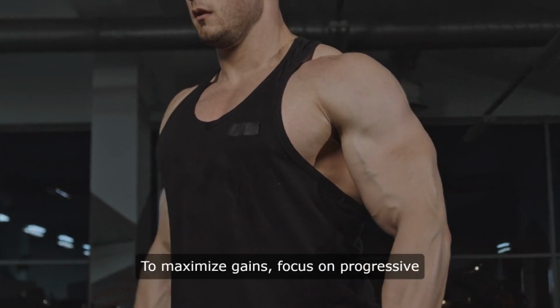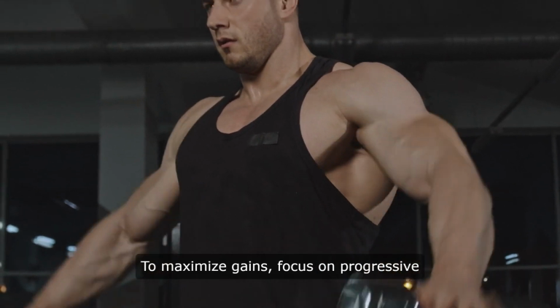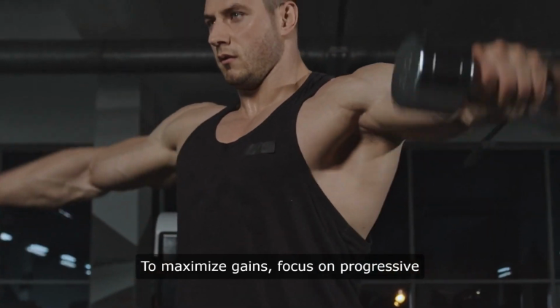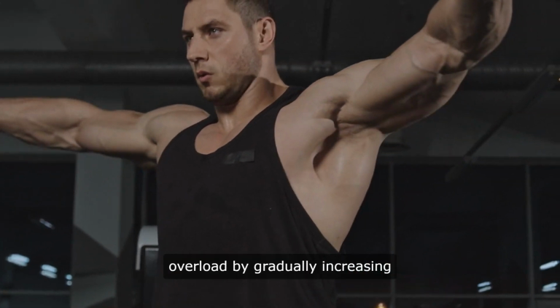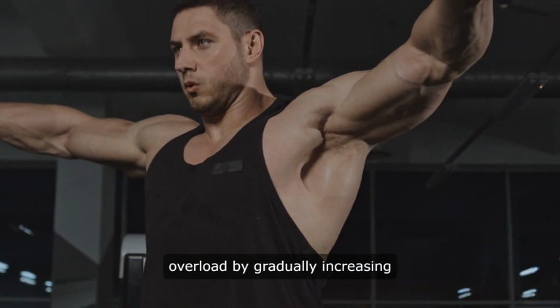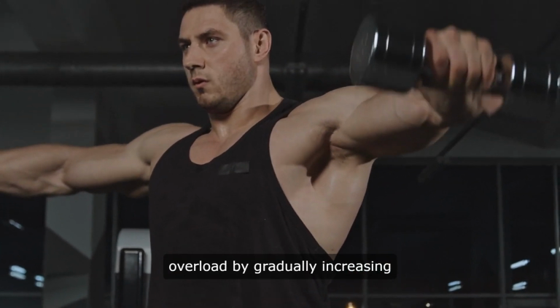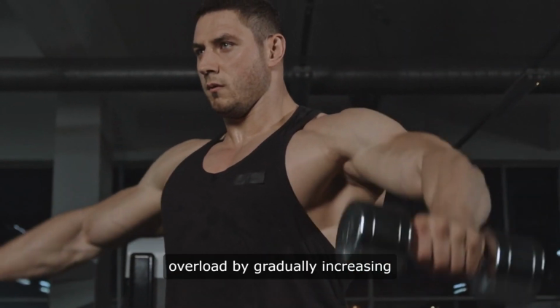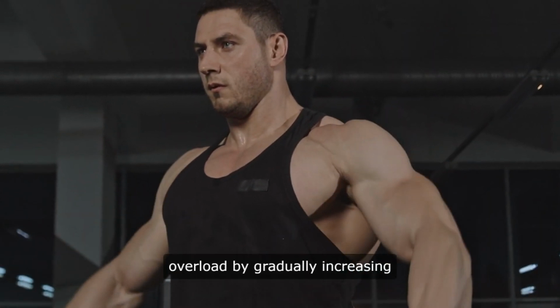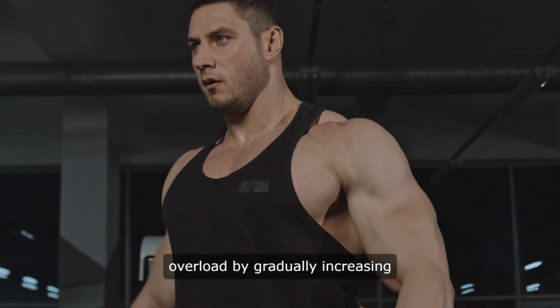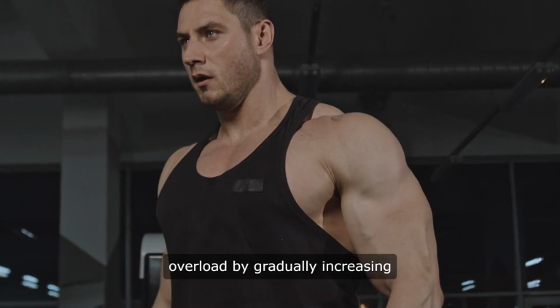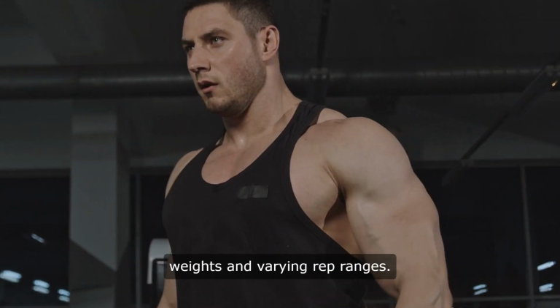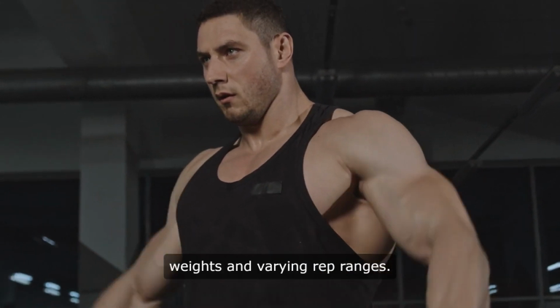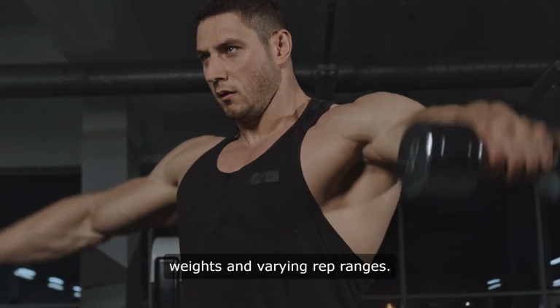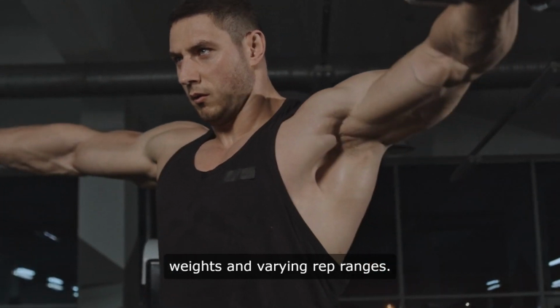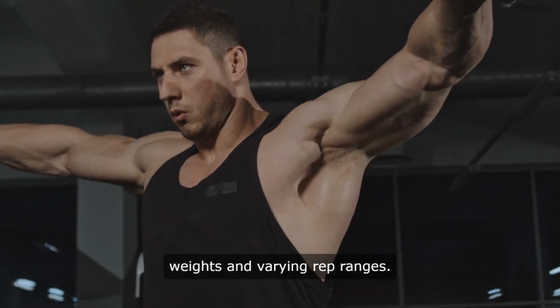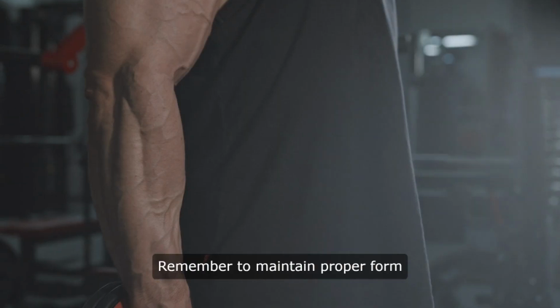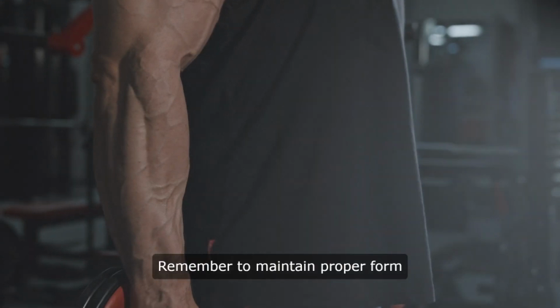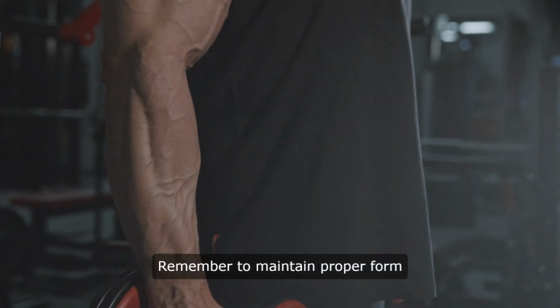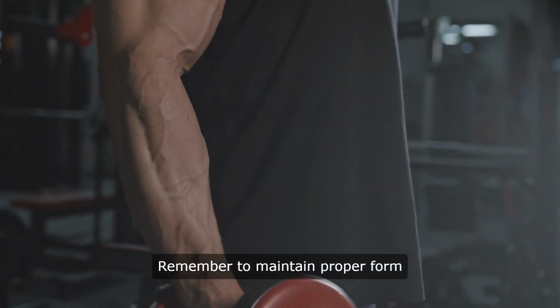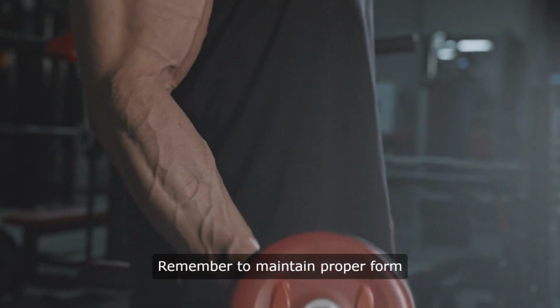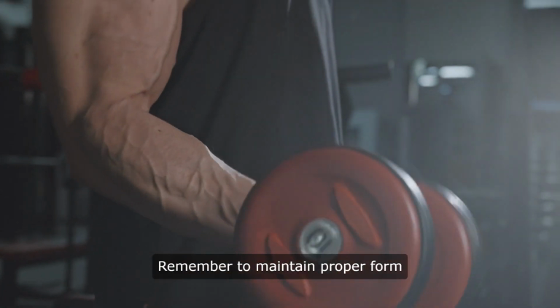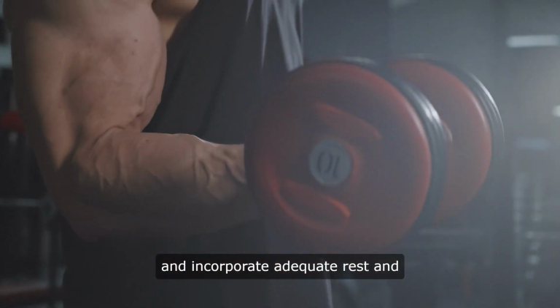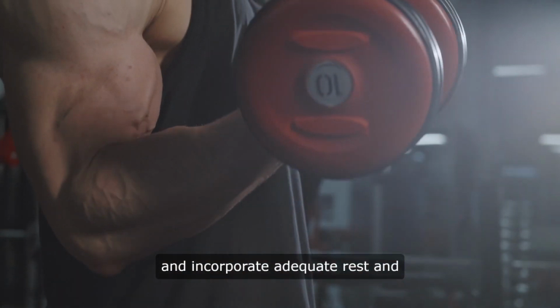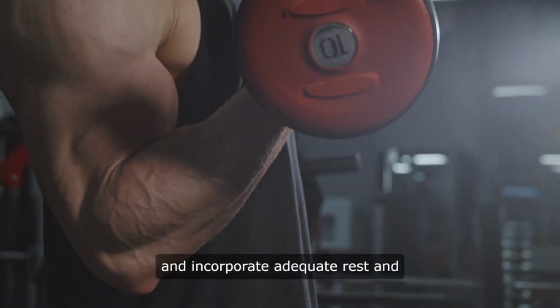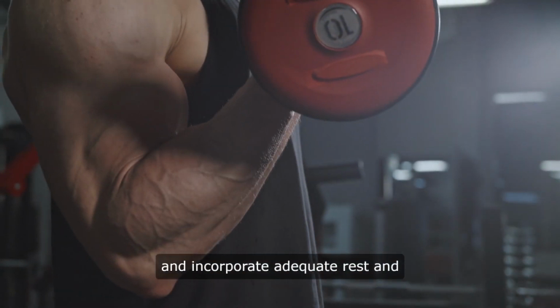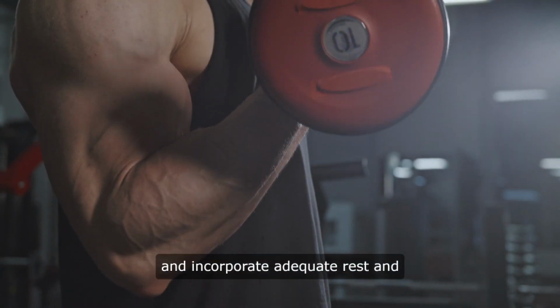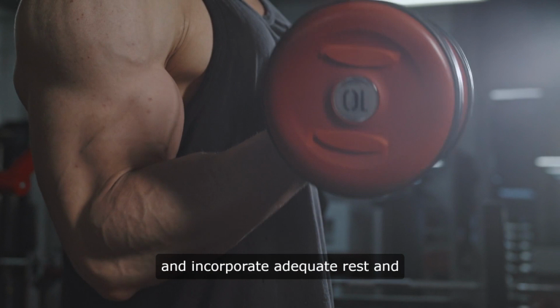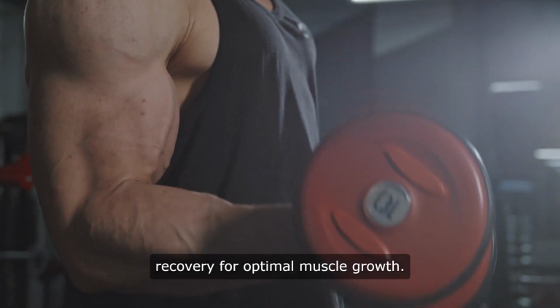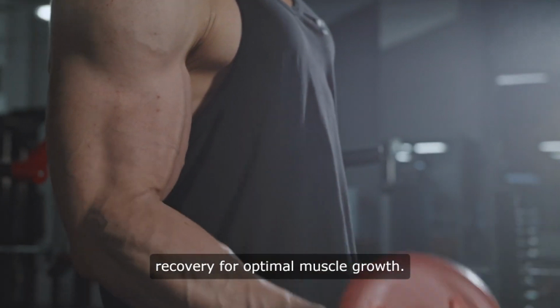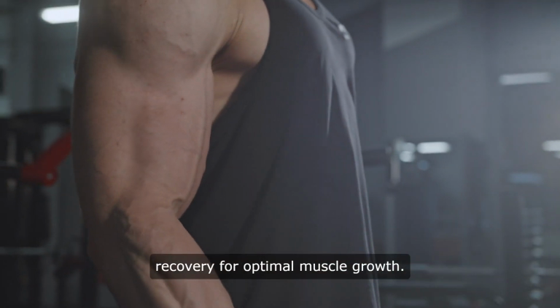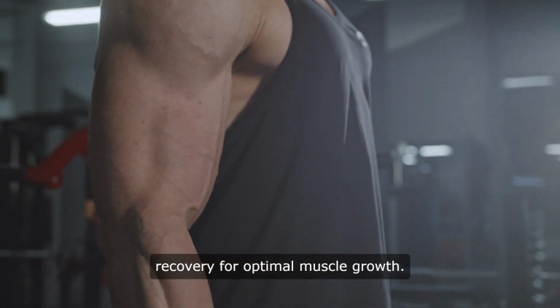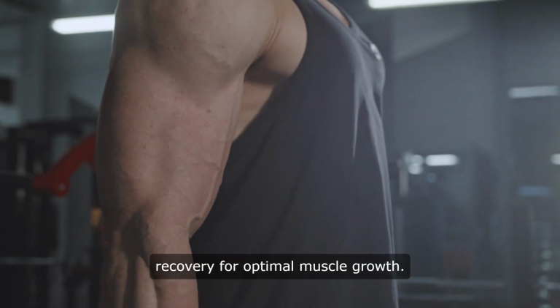To maximize gains, focus on progressive overload by gradually increasing weights and varying rep ranges. Remember to maintain proper form and incorporate adequate rest and recovery for optimal muscle growth.